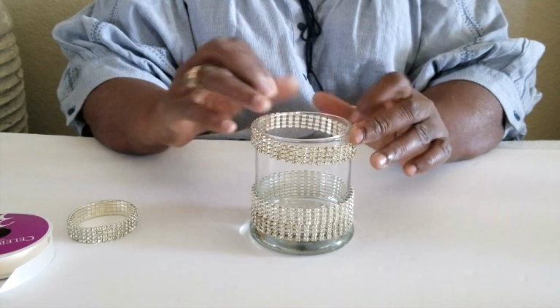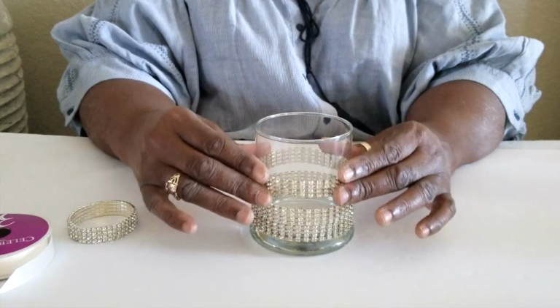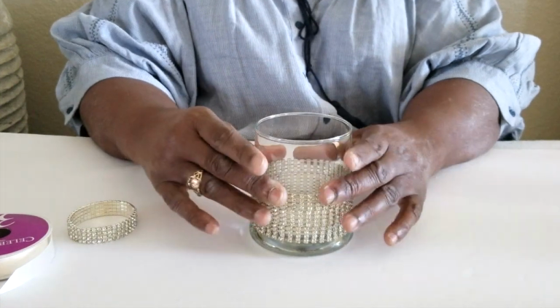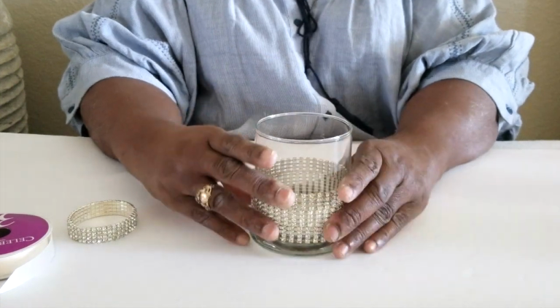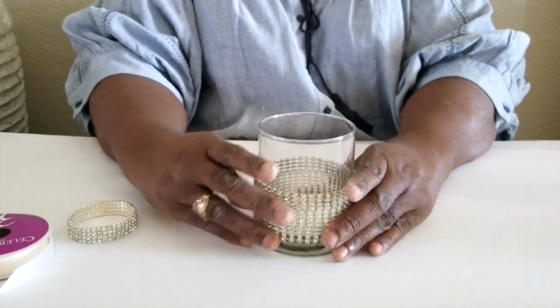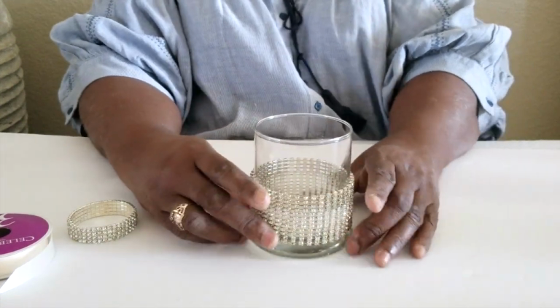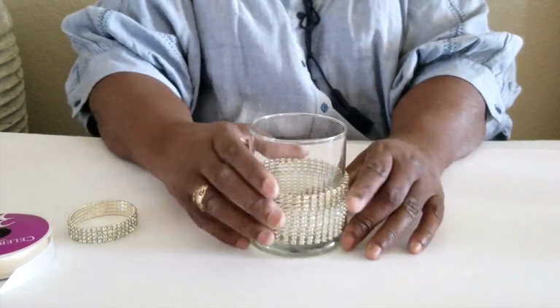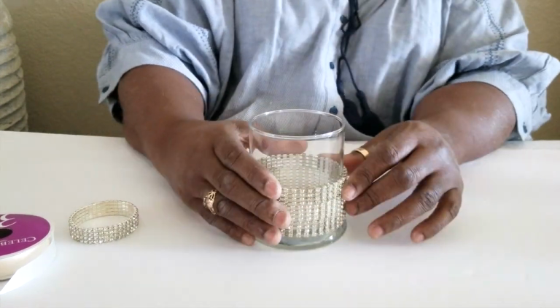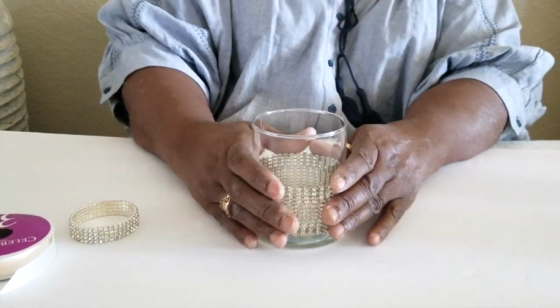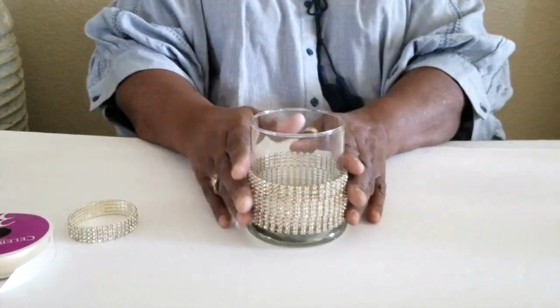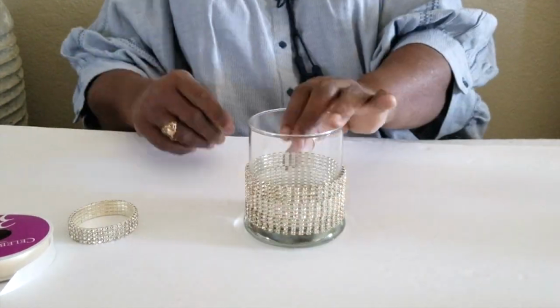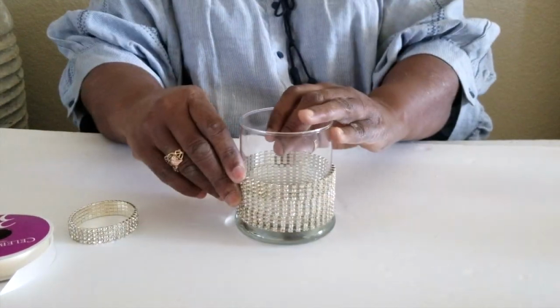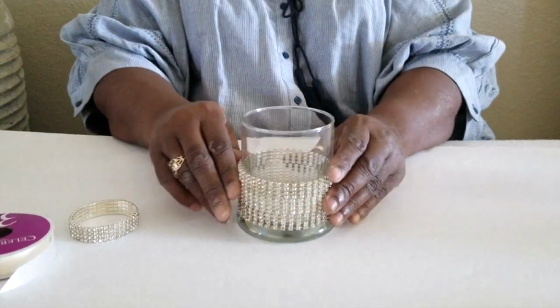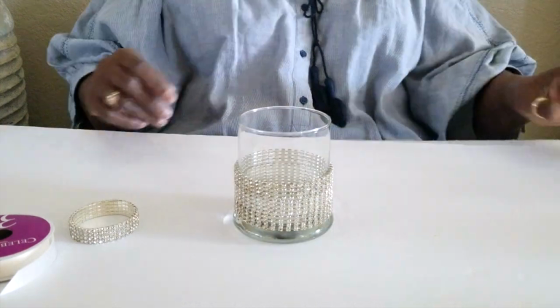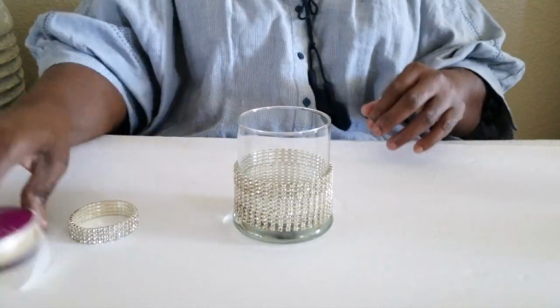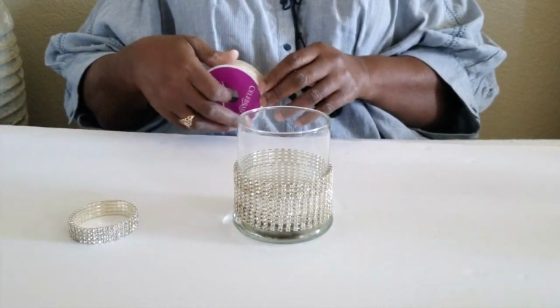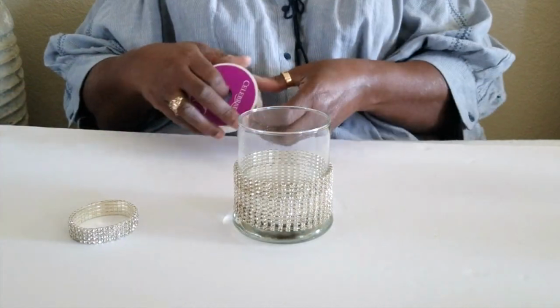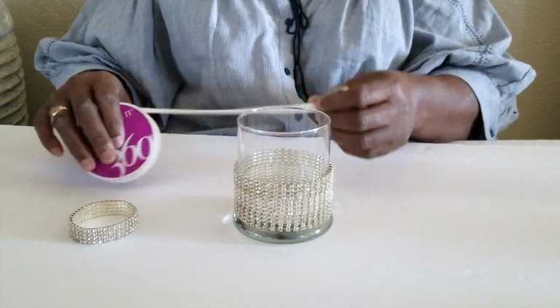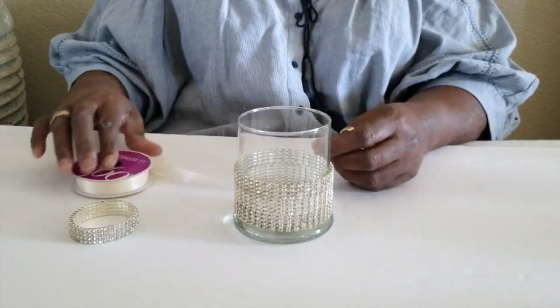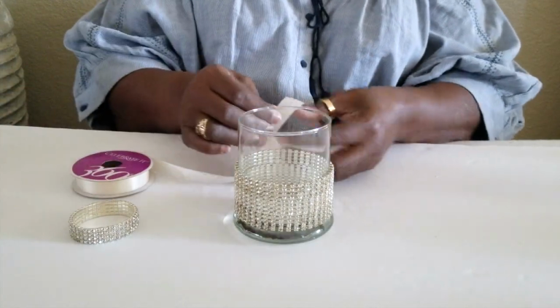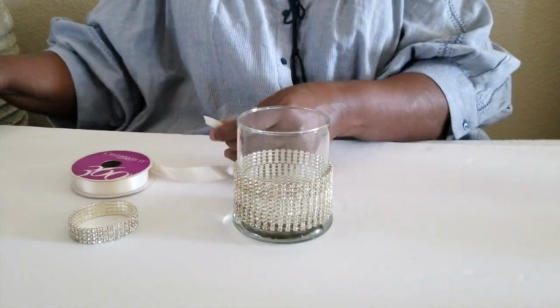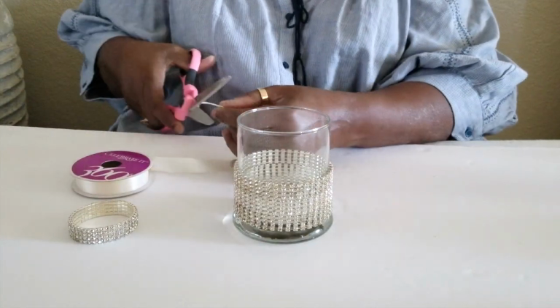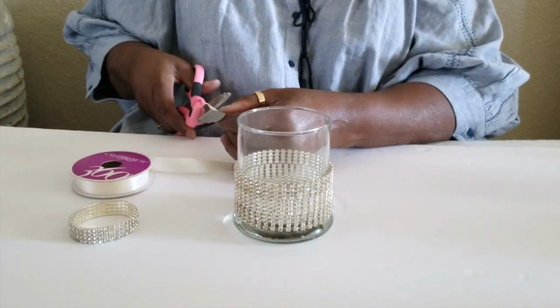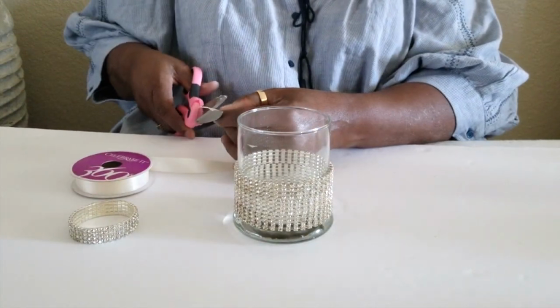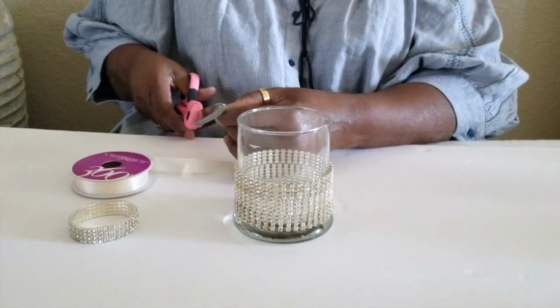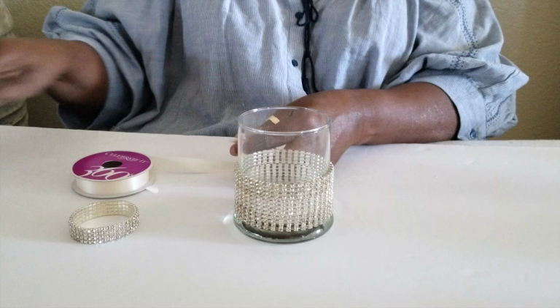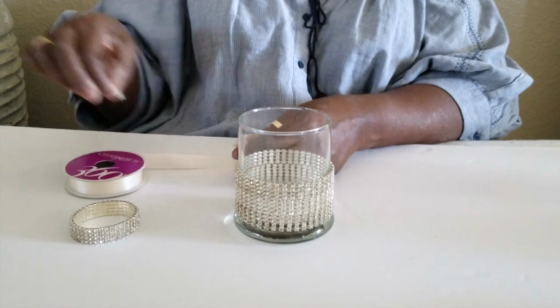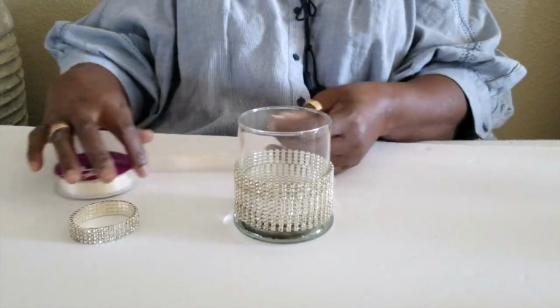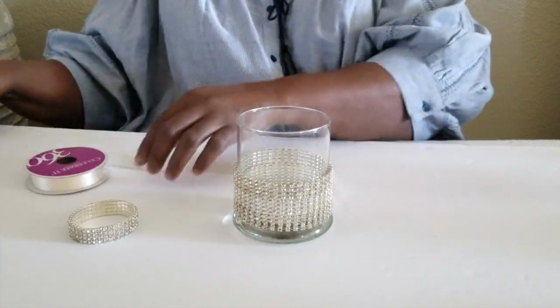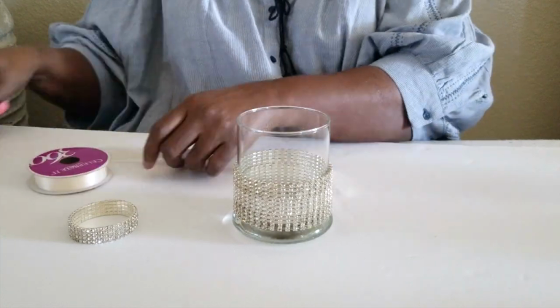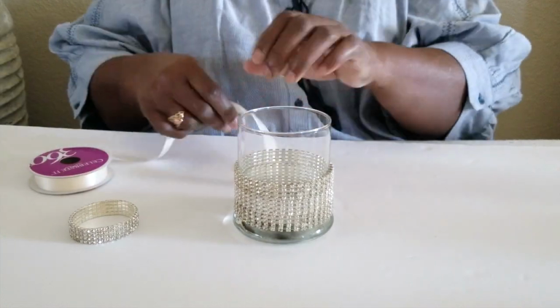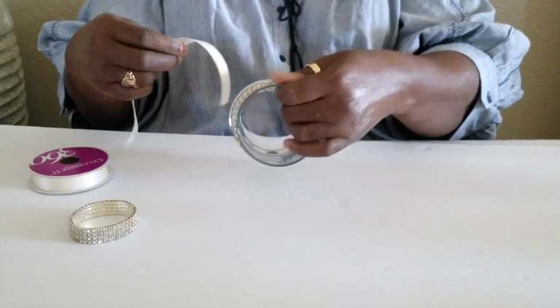These candle holders are so versatile. You can play around with them and create all types of different styles and looks. With this structure, you can make beauty out of something that comes from the Dollar Tree.